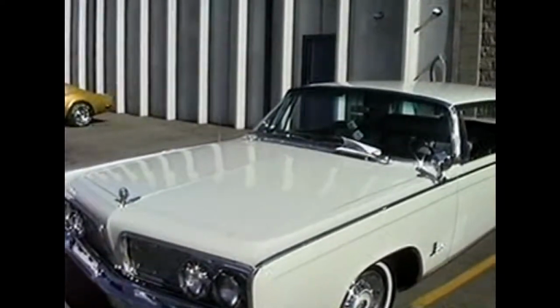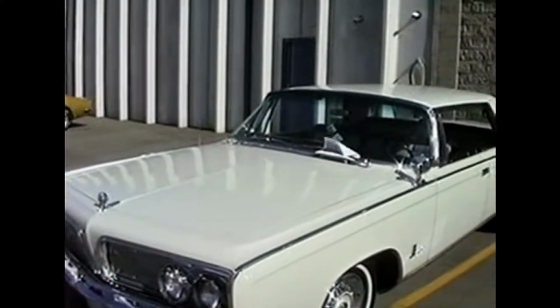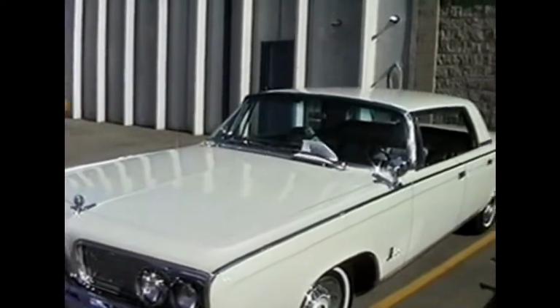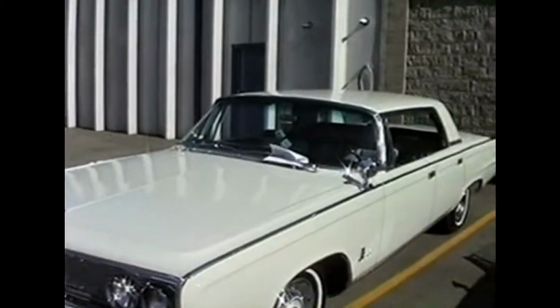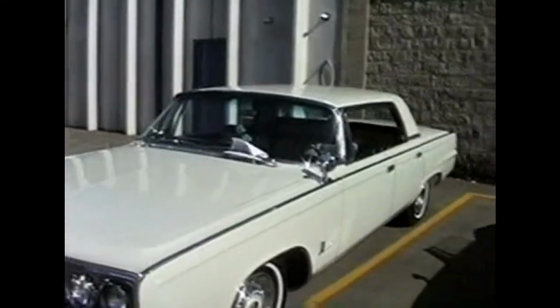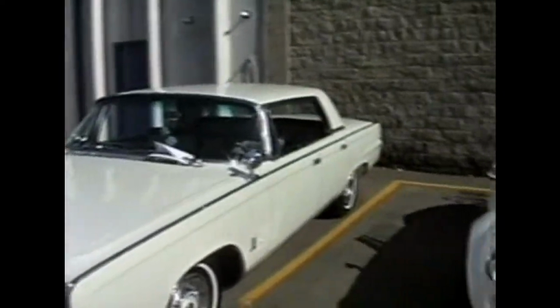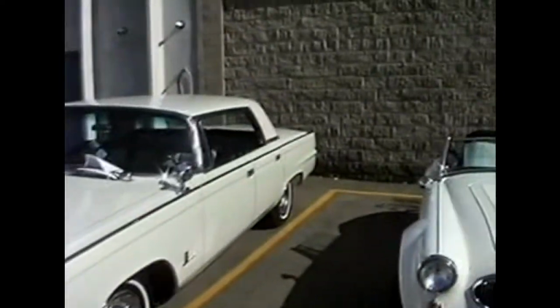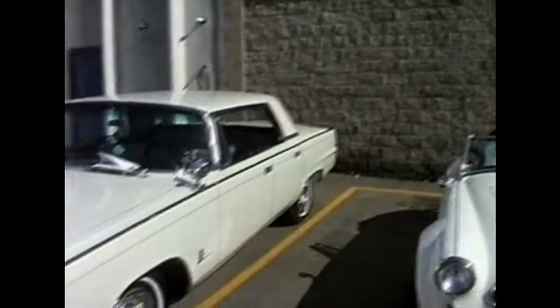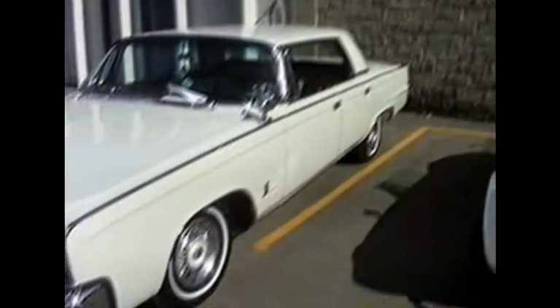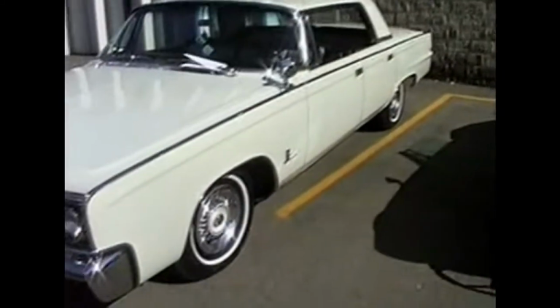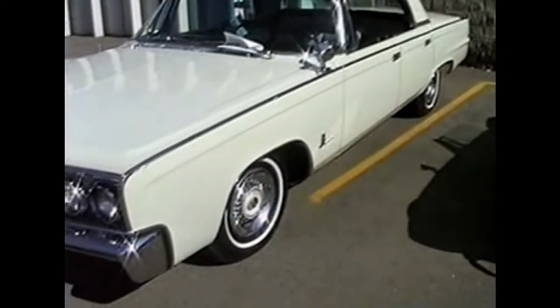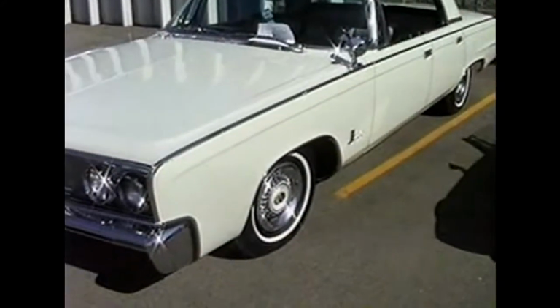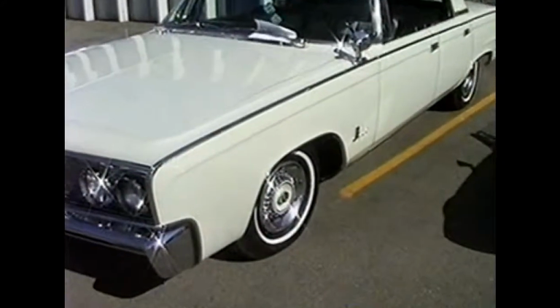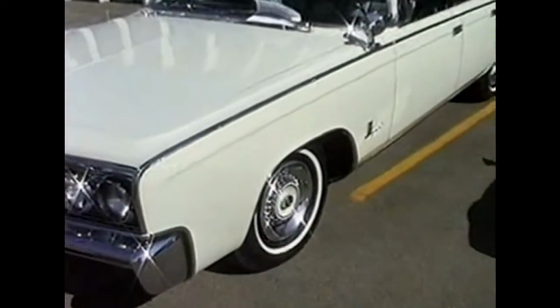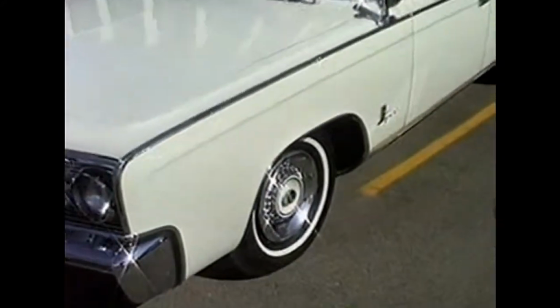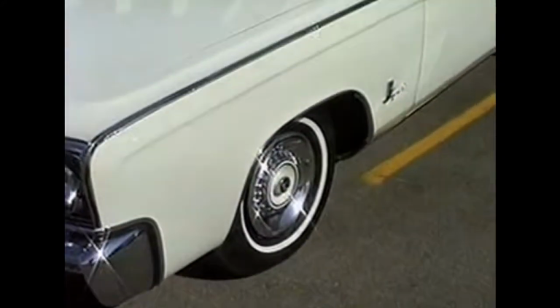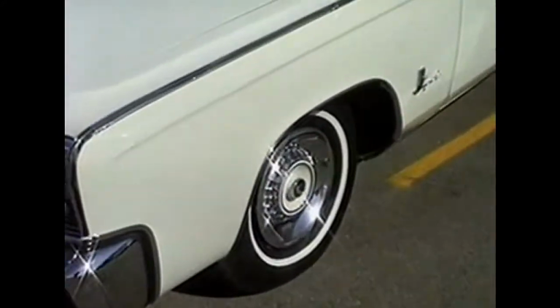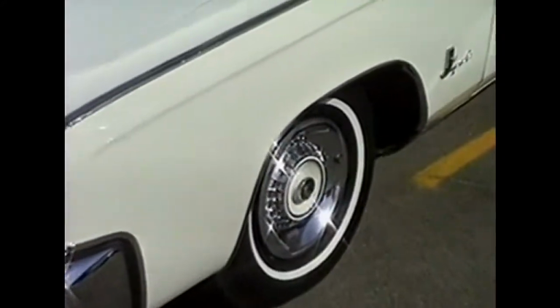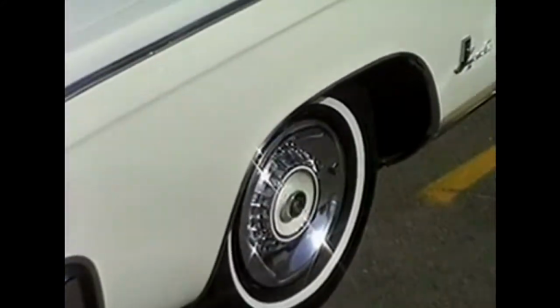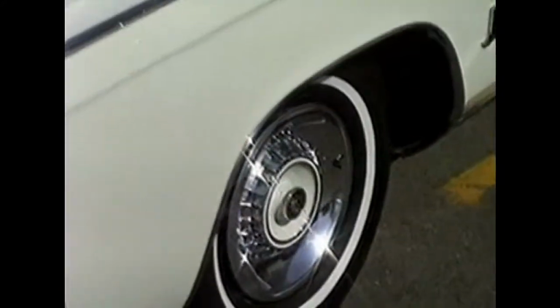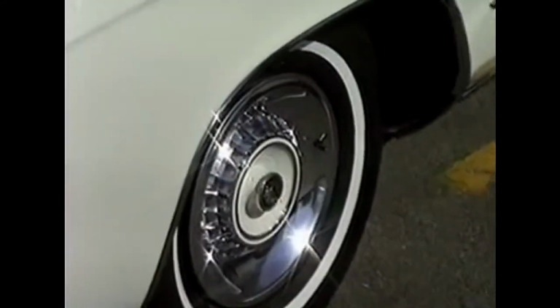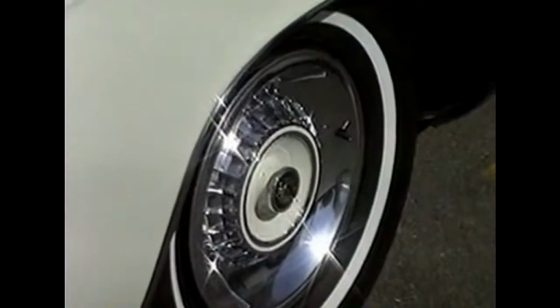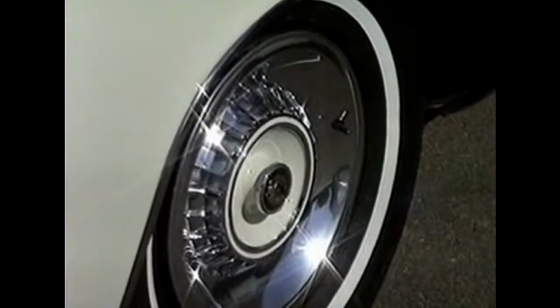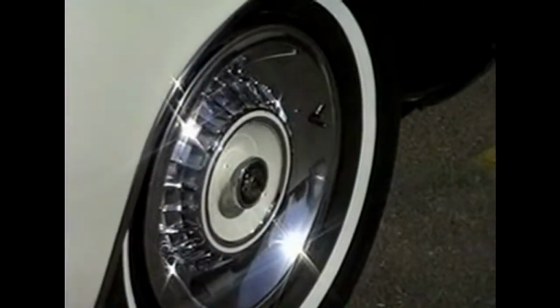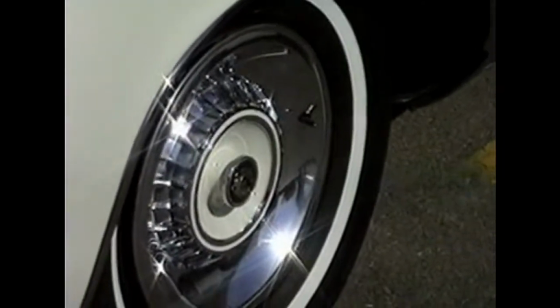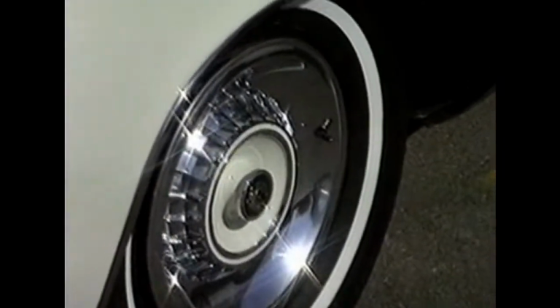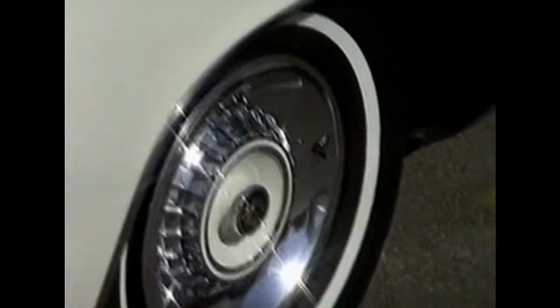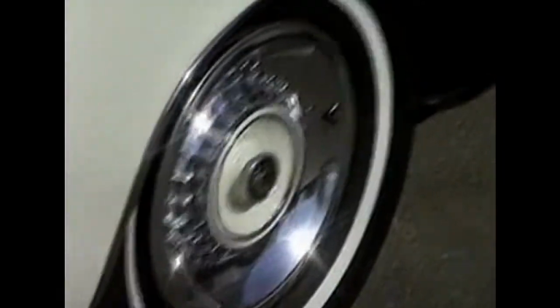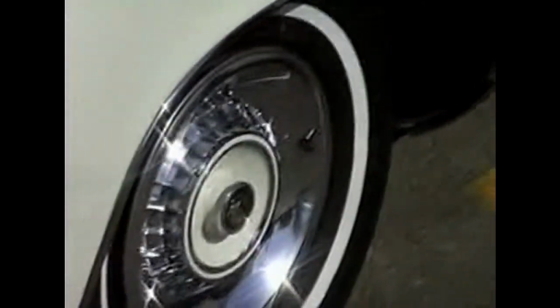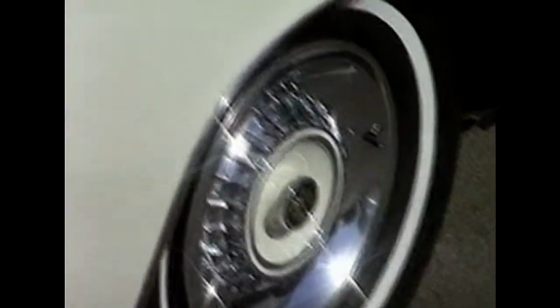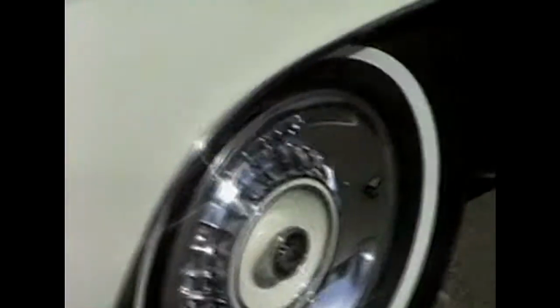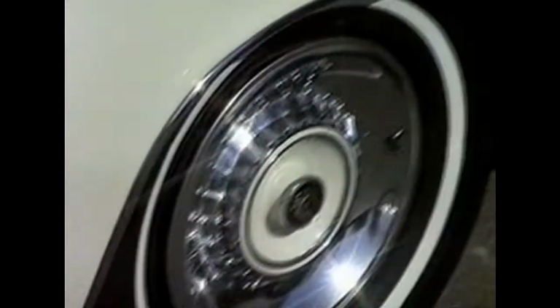Take a look at the rims on this thing. It's pretty neat — they've got the Imperial, I suppose it's the Phoenix Bird, inset into the wheels. Pretty sharp looking car.